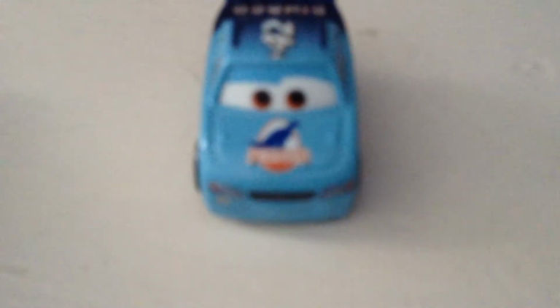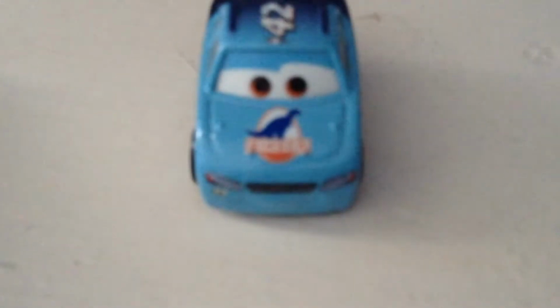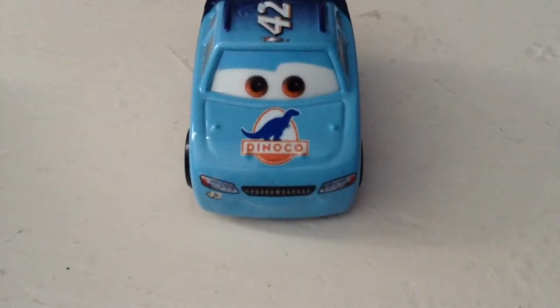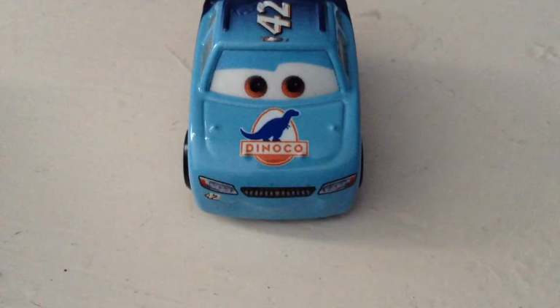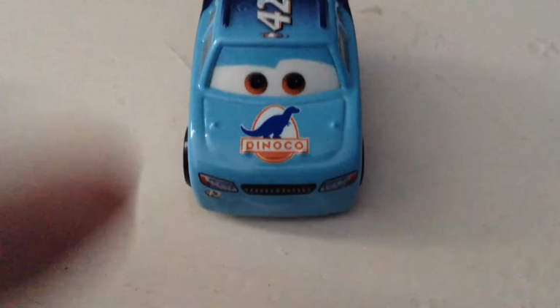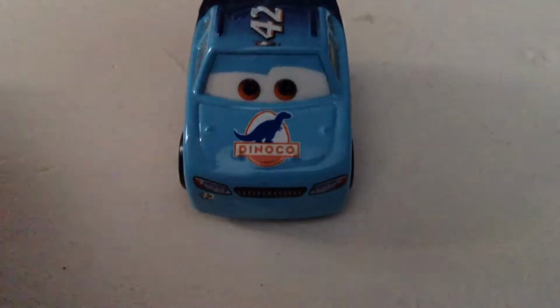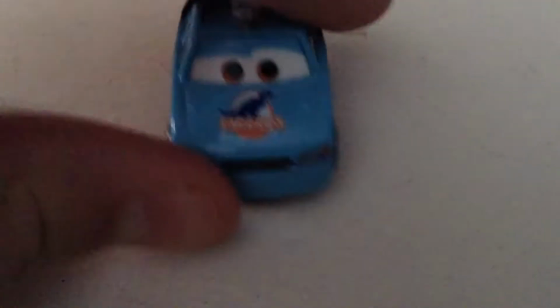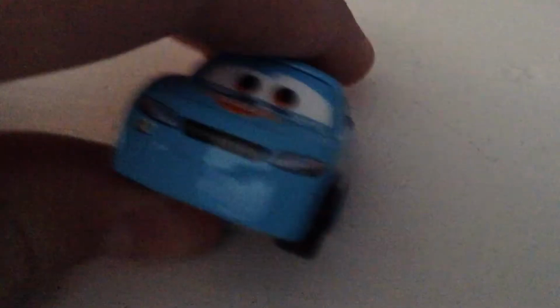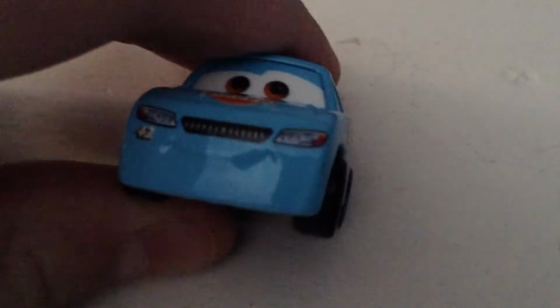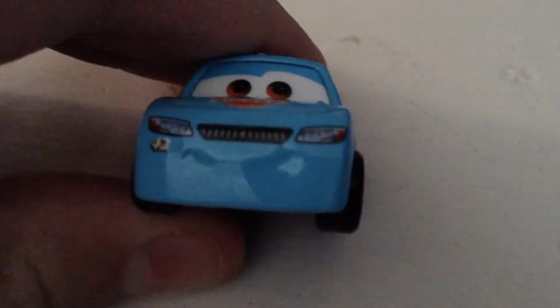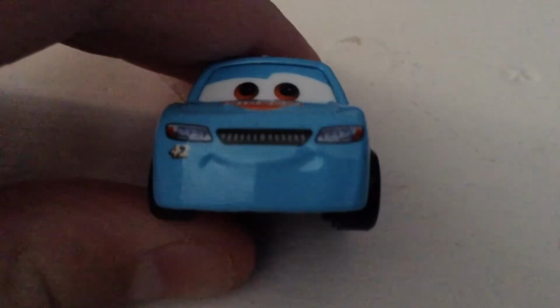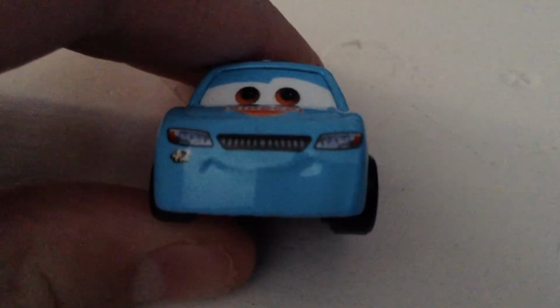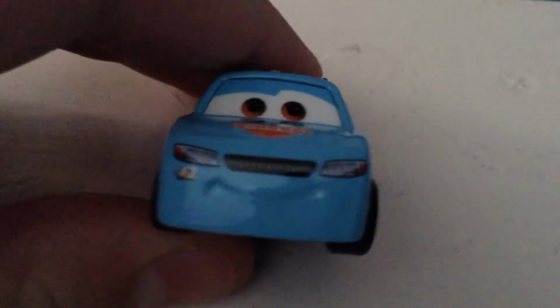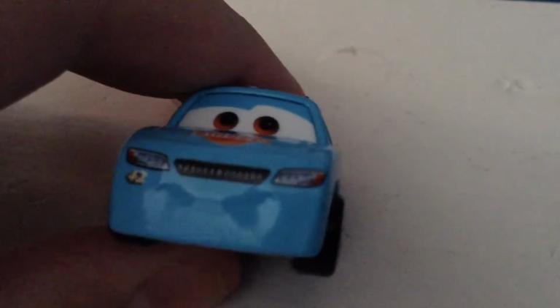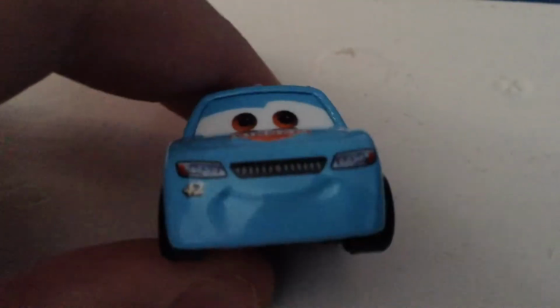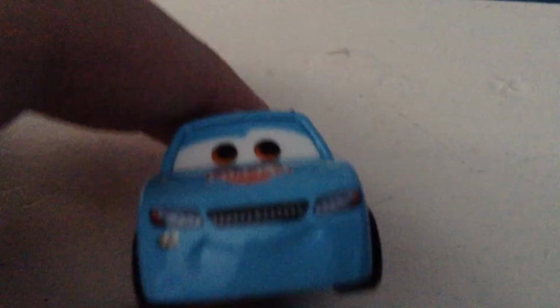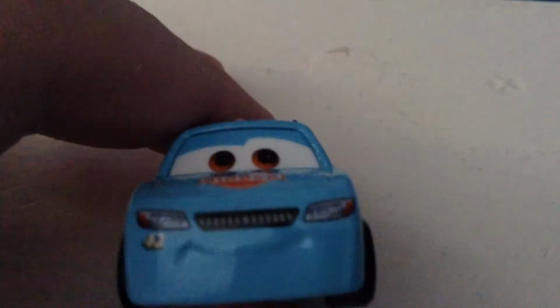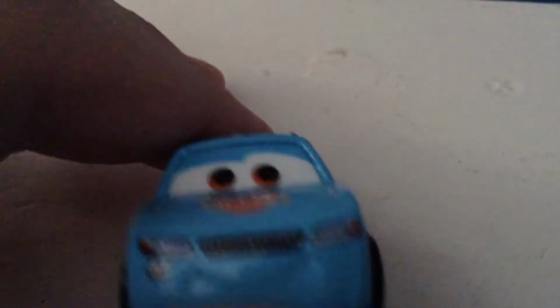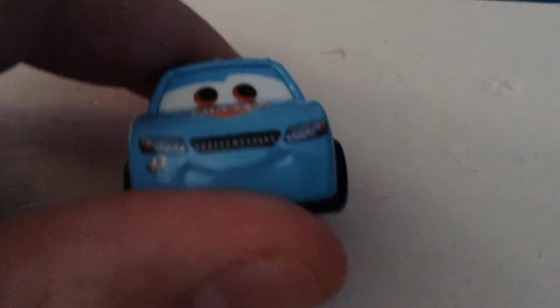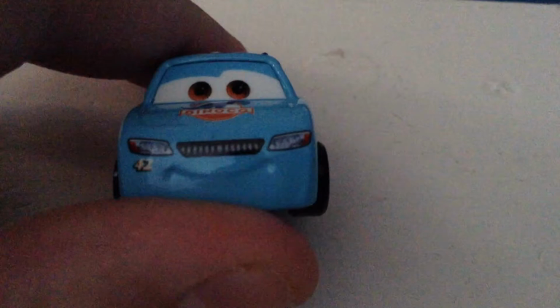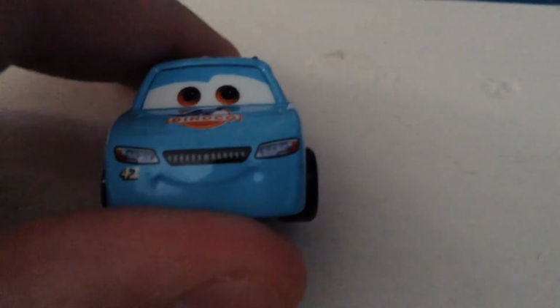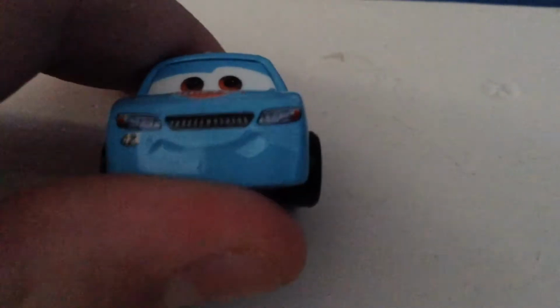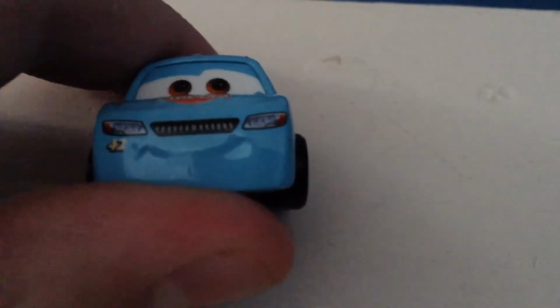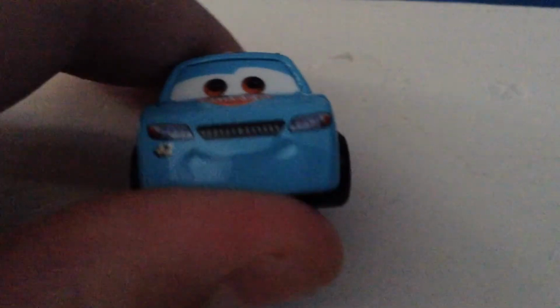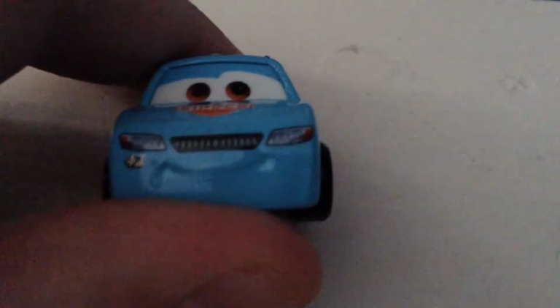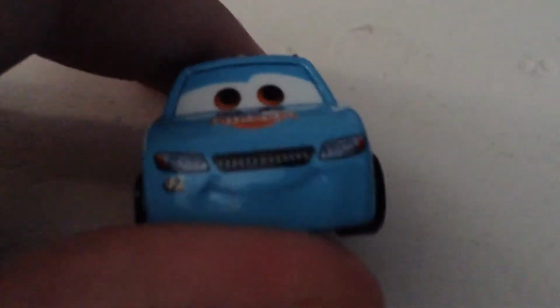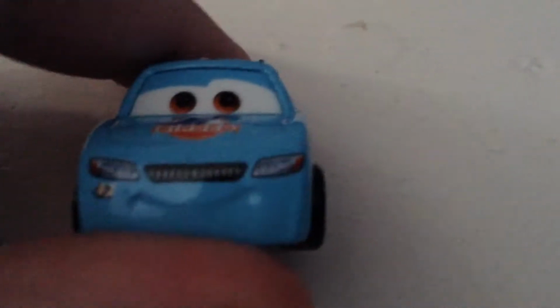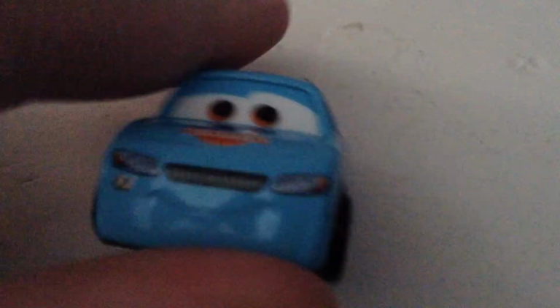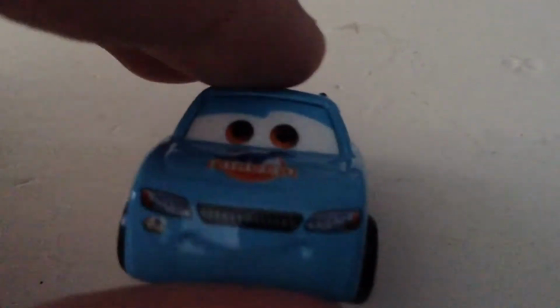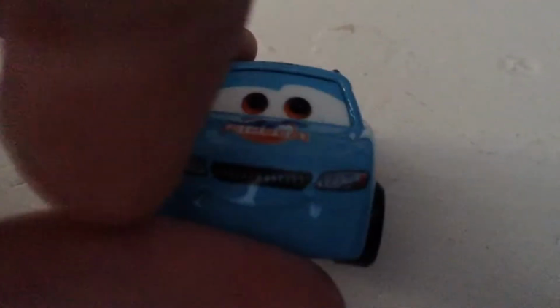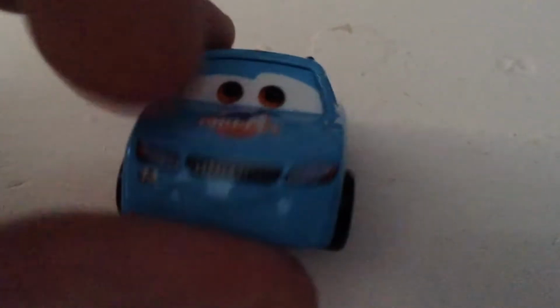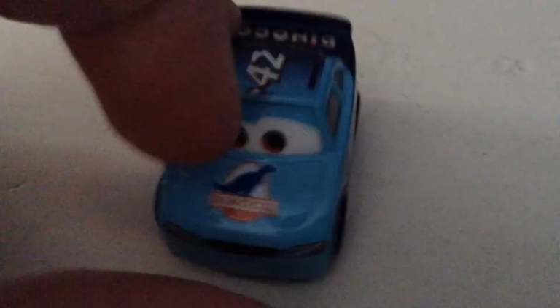Here he is — of course he's grinning, he's absolutely adorable. In my opinion he's the cutest of all the mini cars. He's smiling, he has the two headlights and the grill mustache, and number 42.